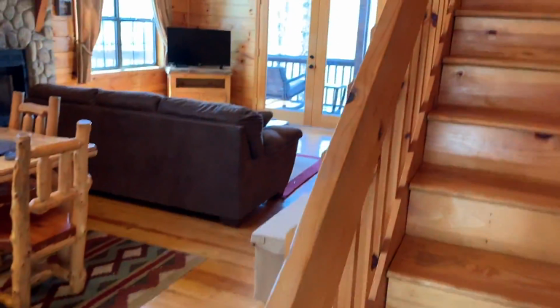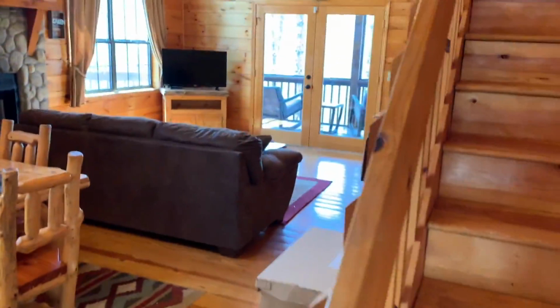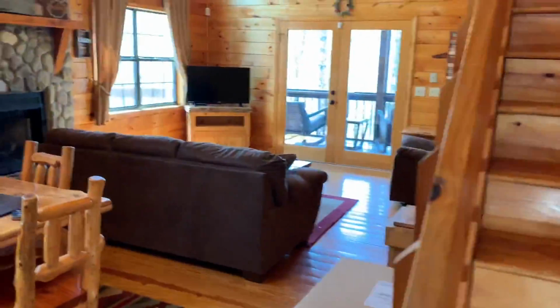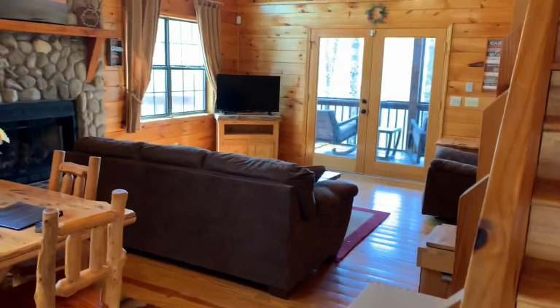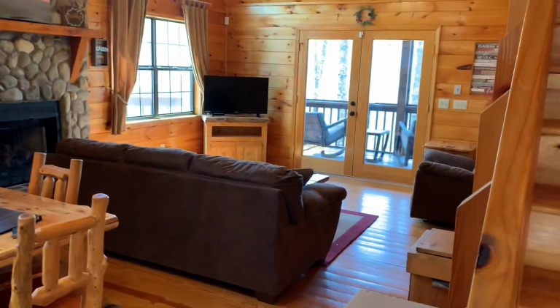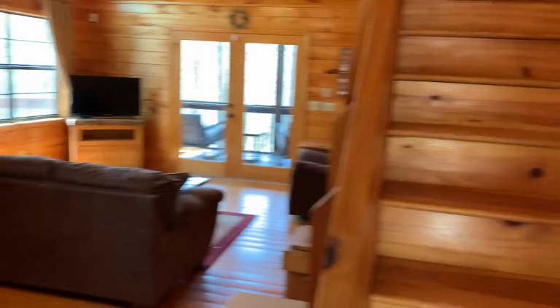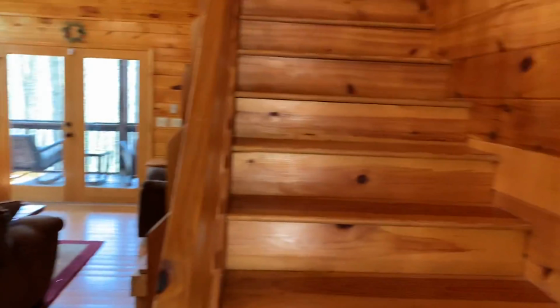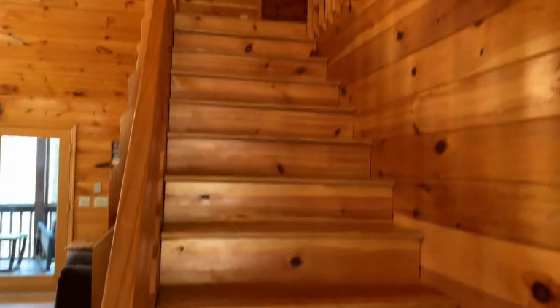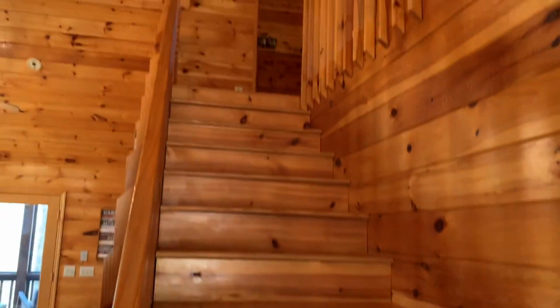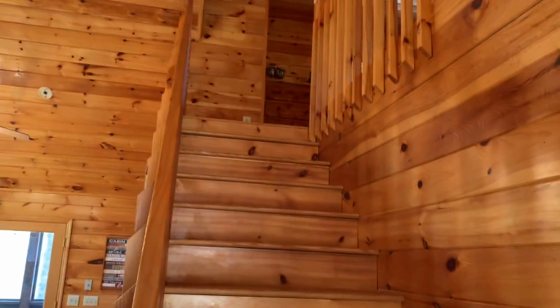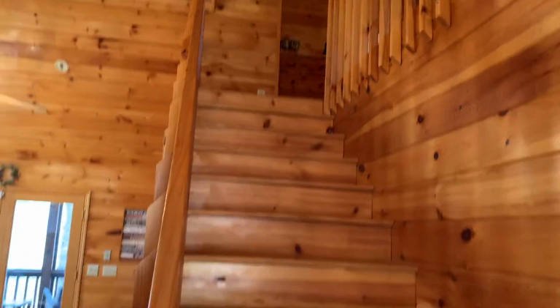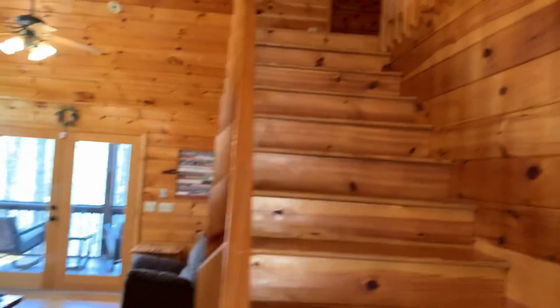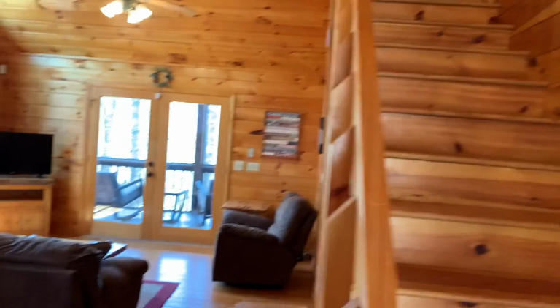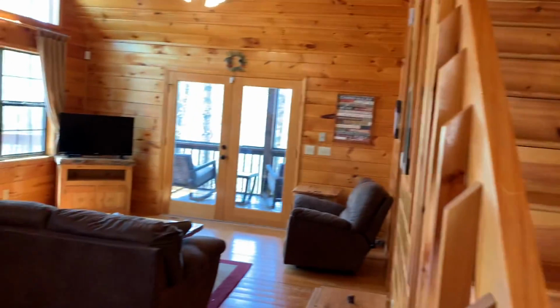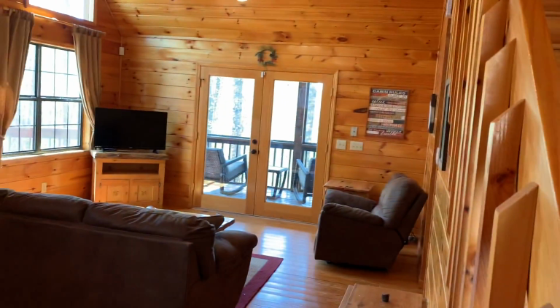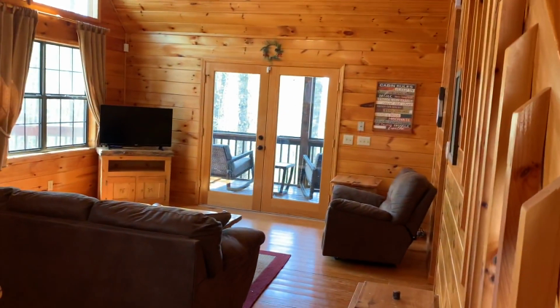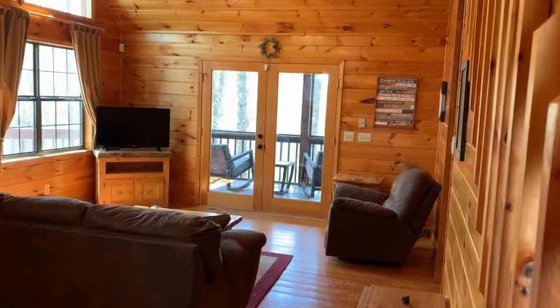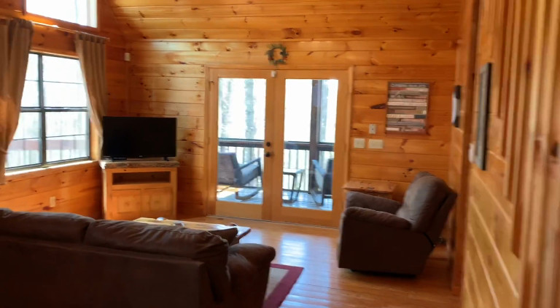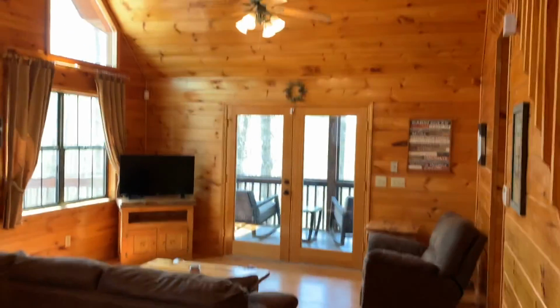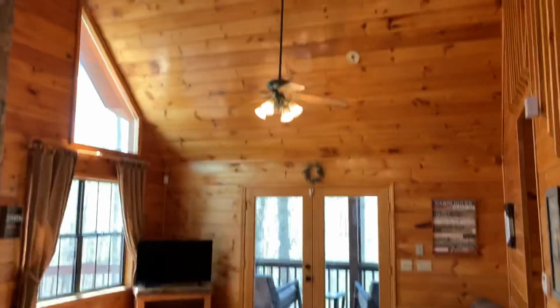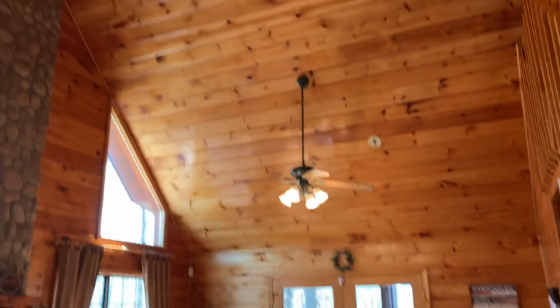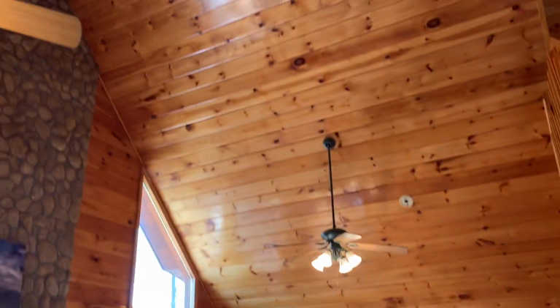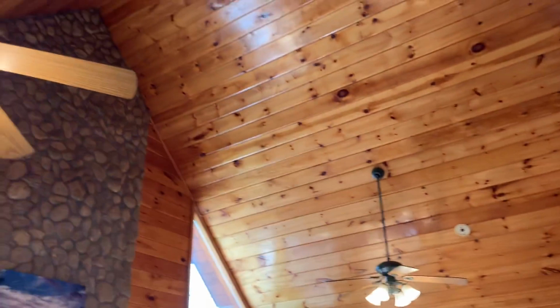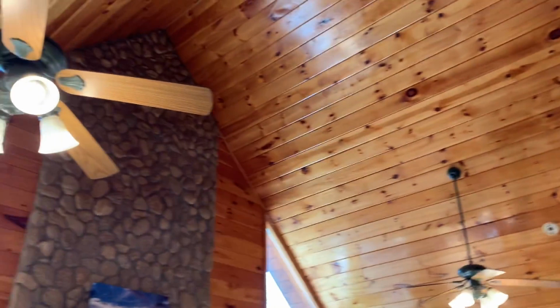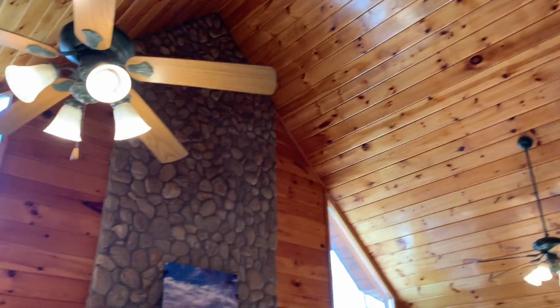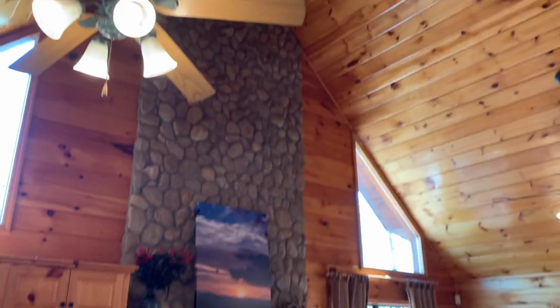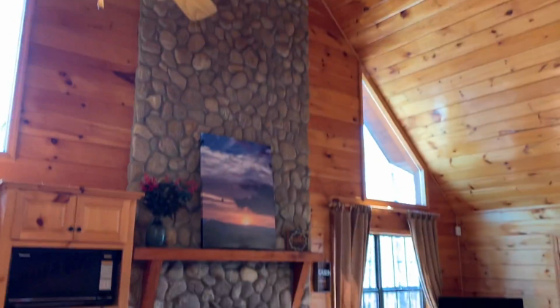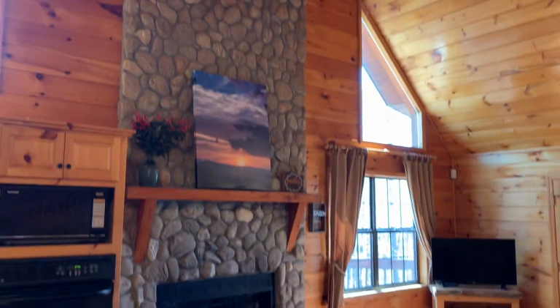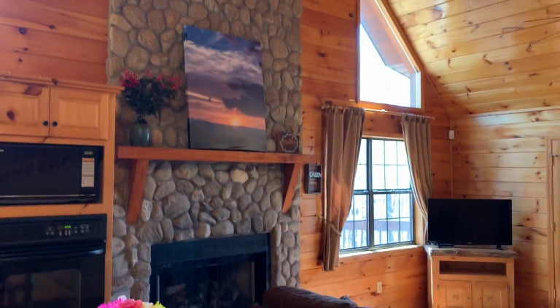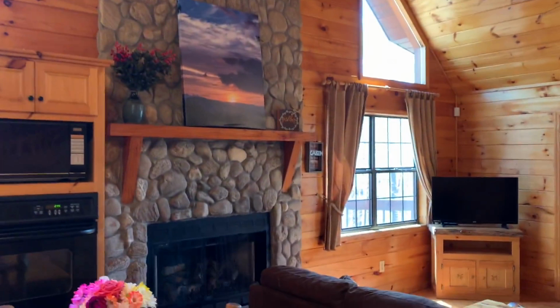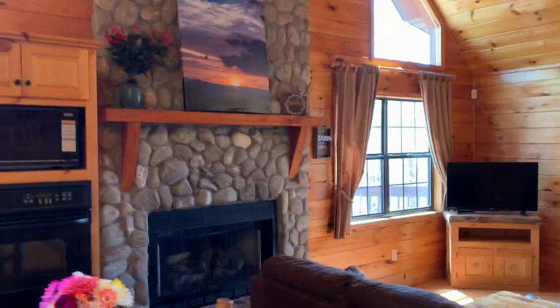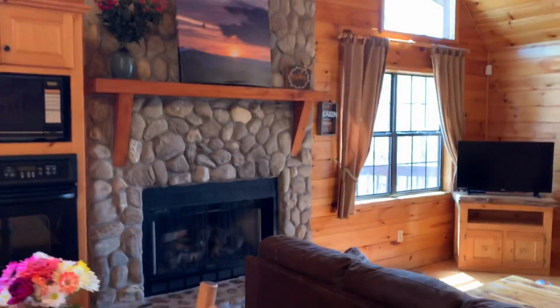Walking in the front door, we've got steps going to the second level. Great room with a cathedral ceiling and a stone fireplace.